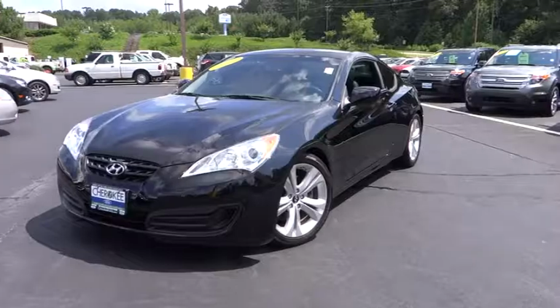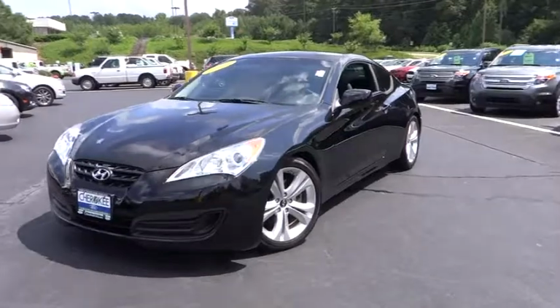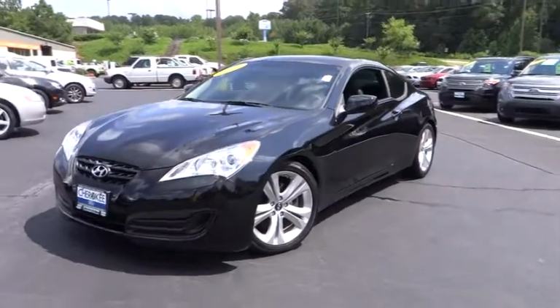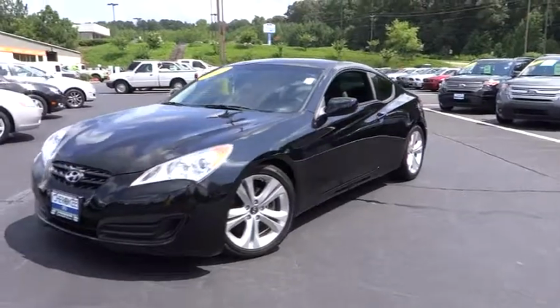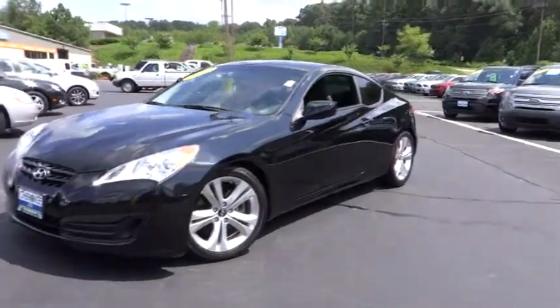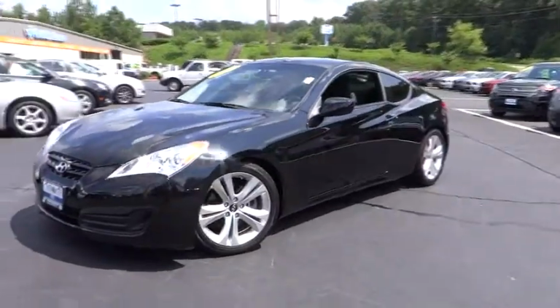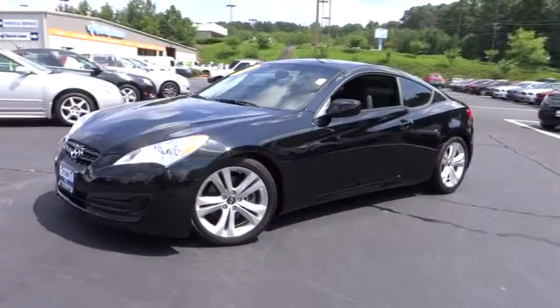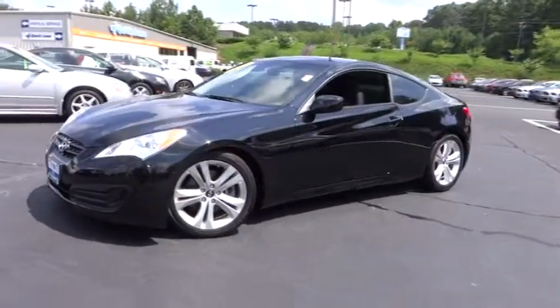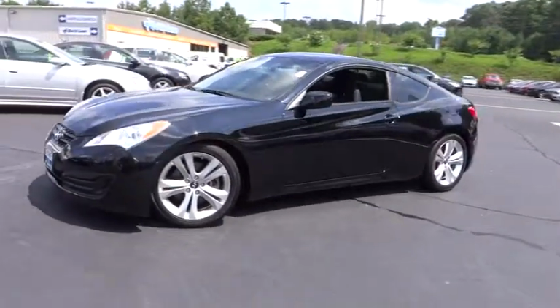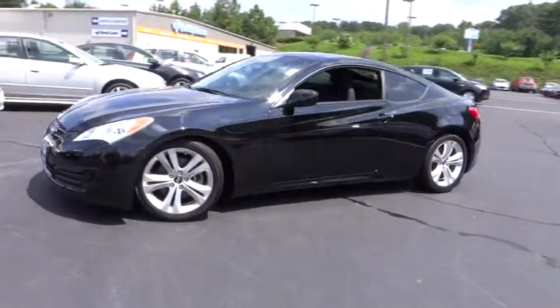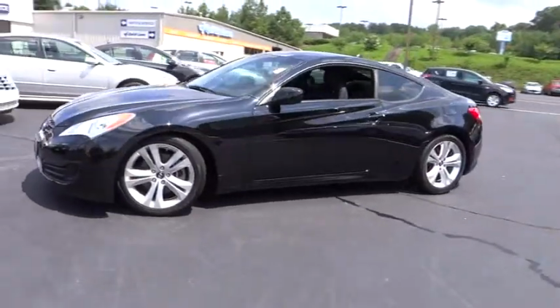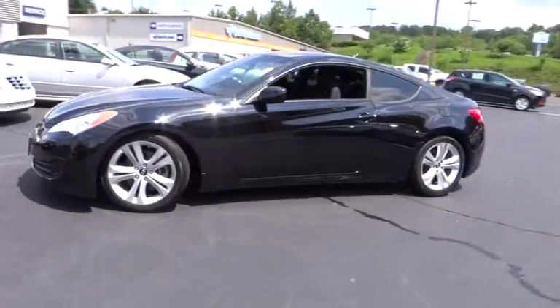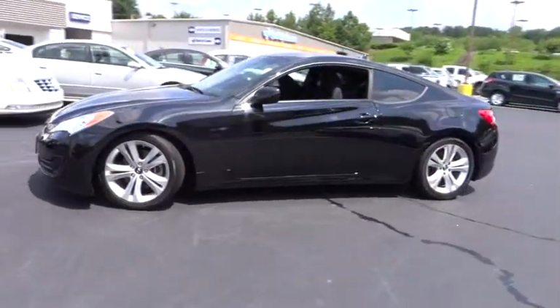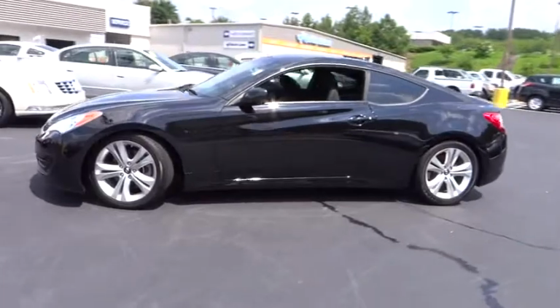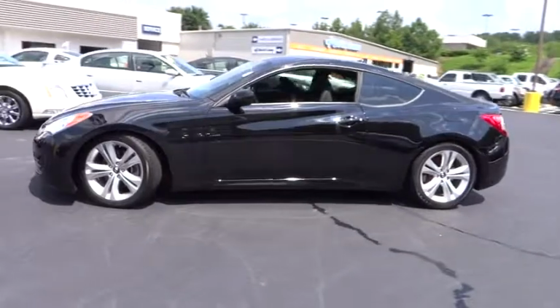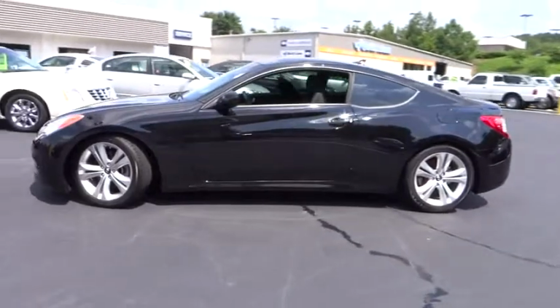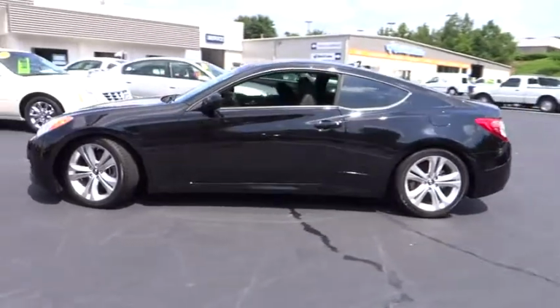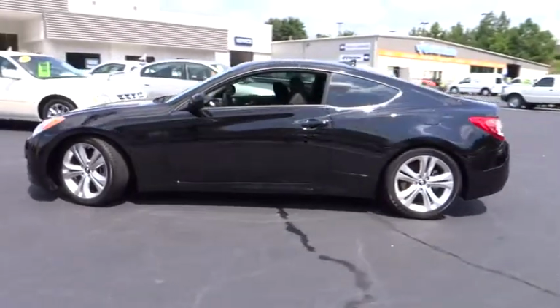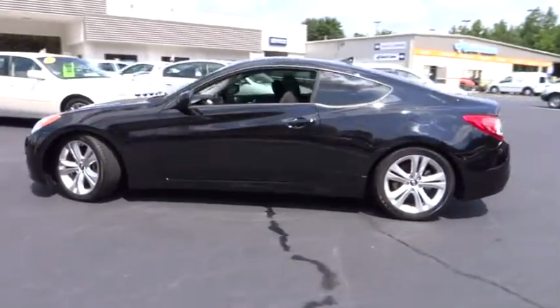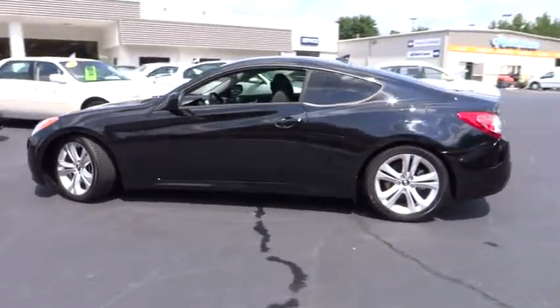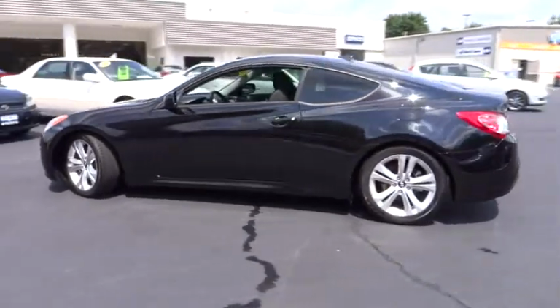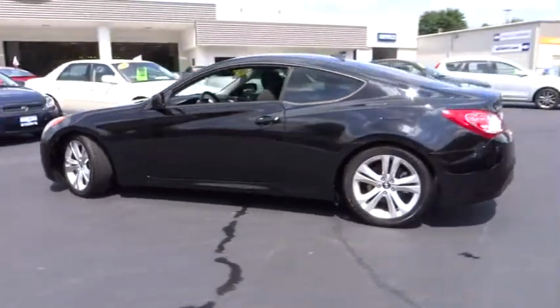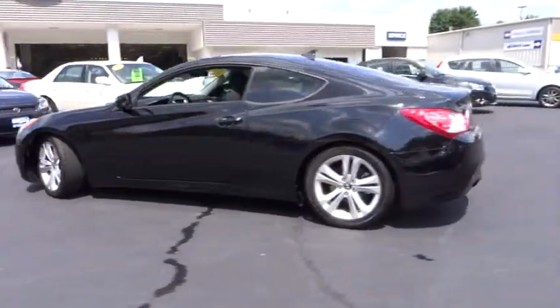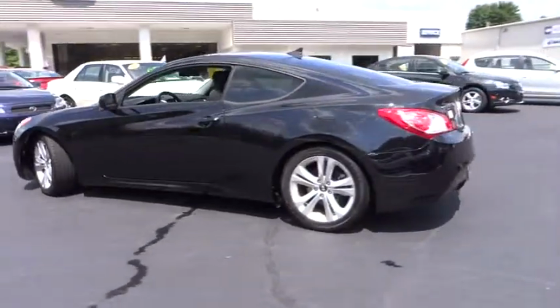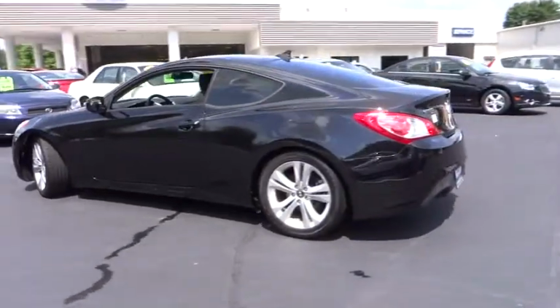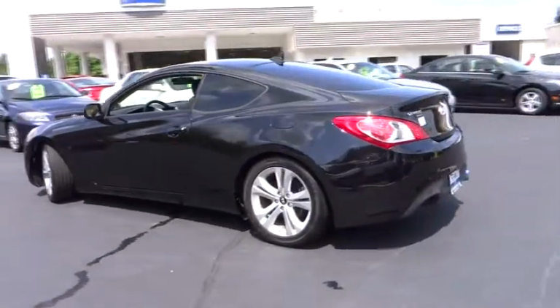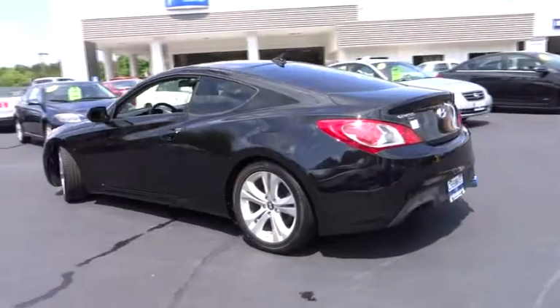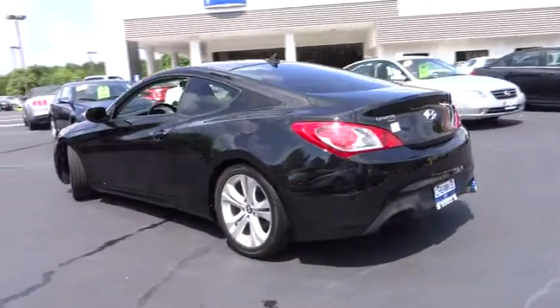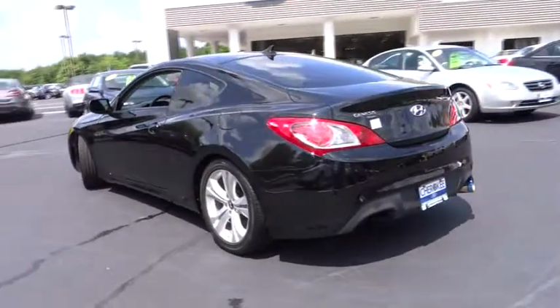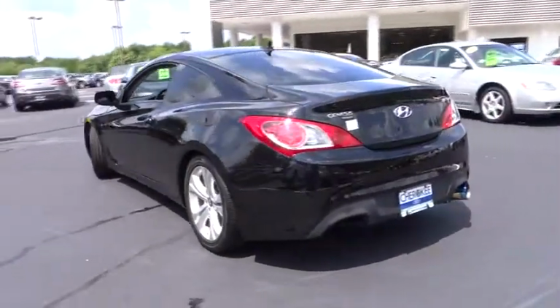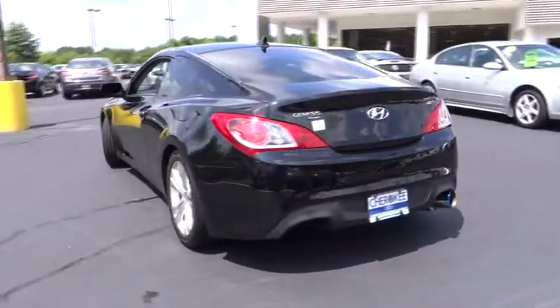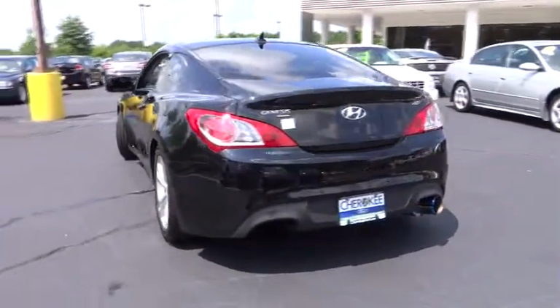2012 Genesis. It wasn't named 2009 North American Car of the Year for nothing. Genesis combines luxury, performance, and engineering for one powerful and memorable driving experience.